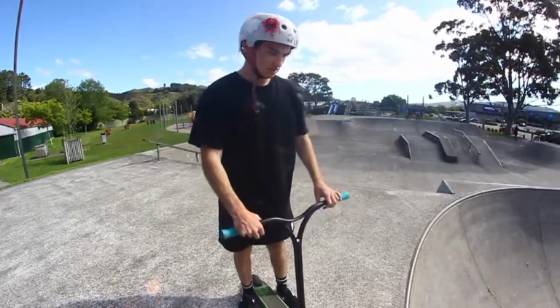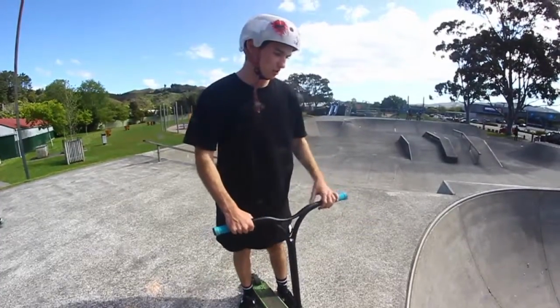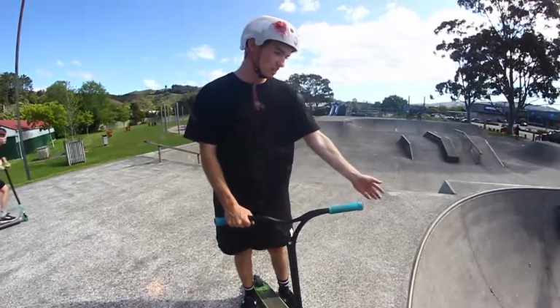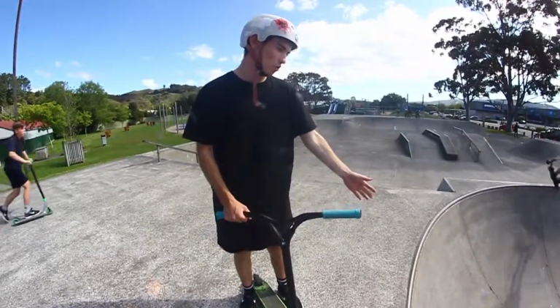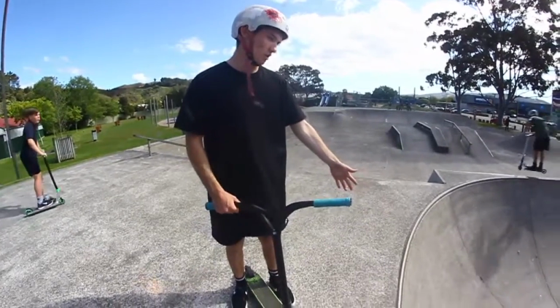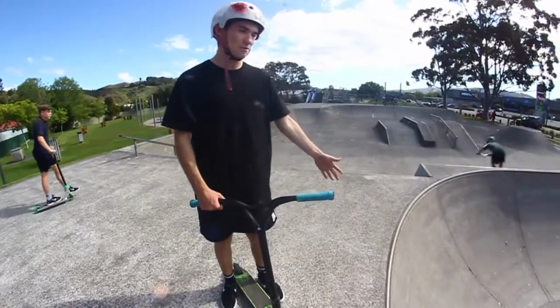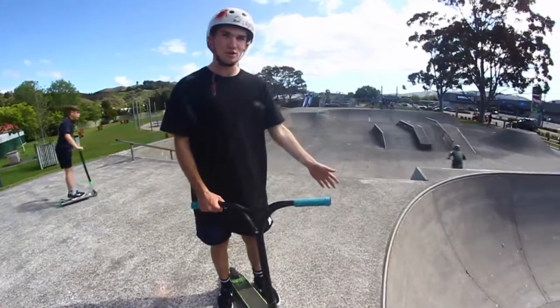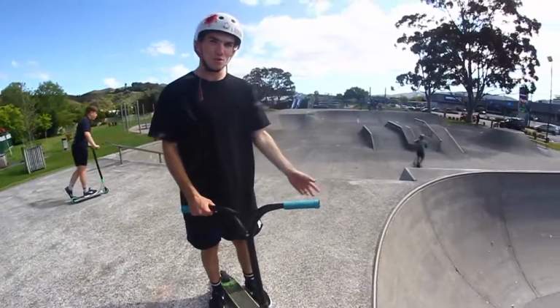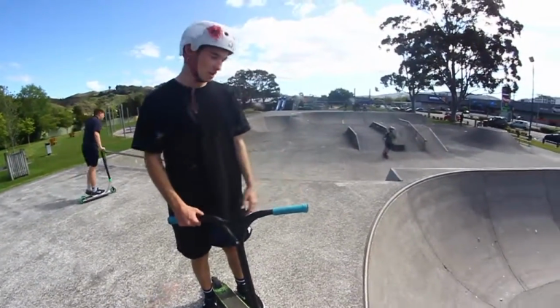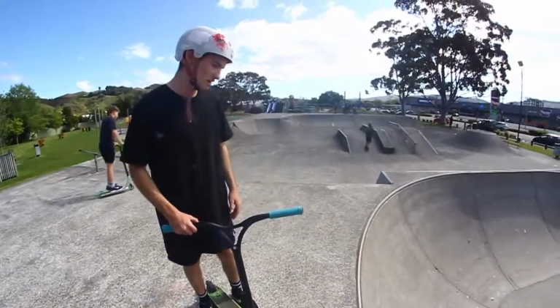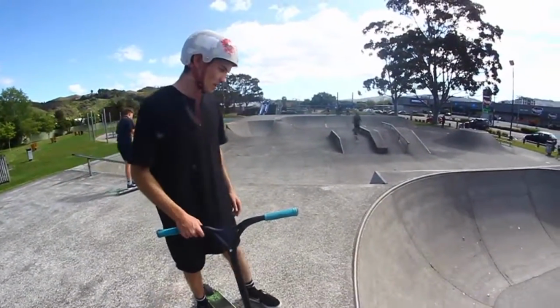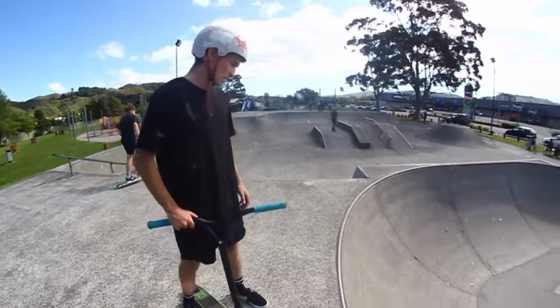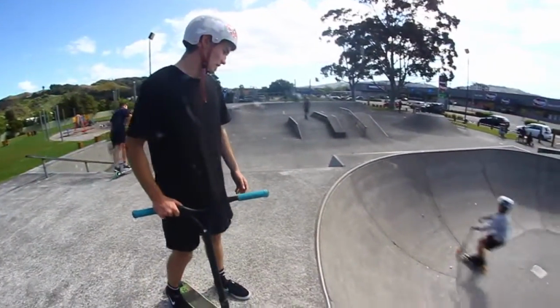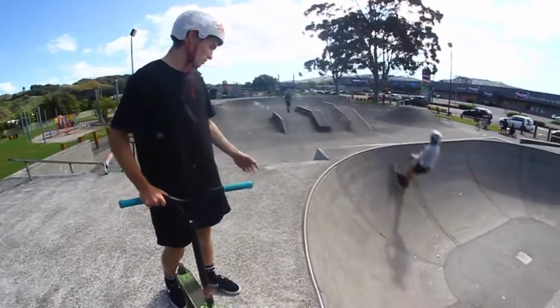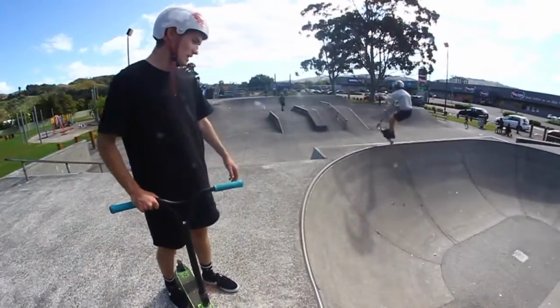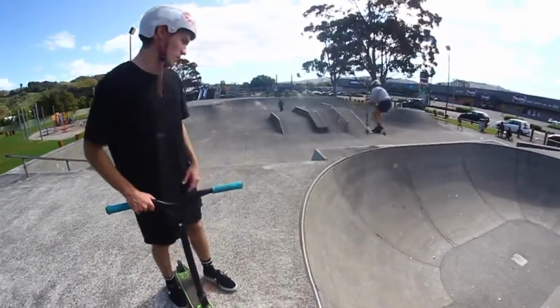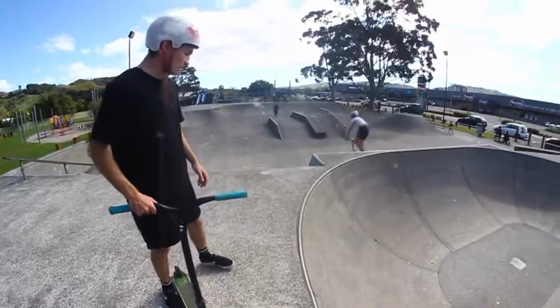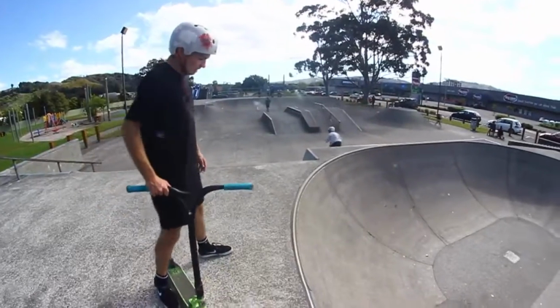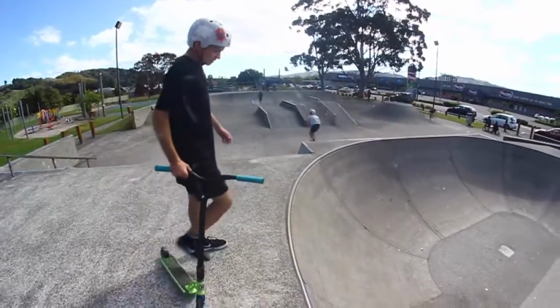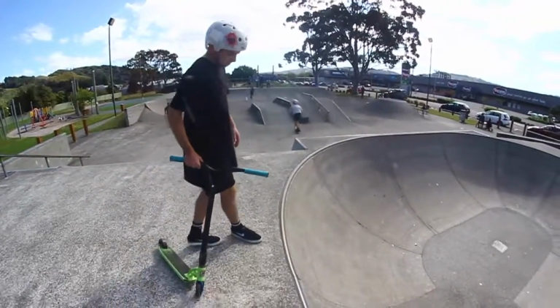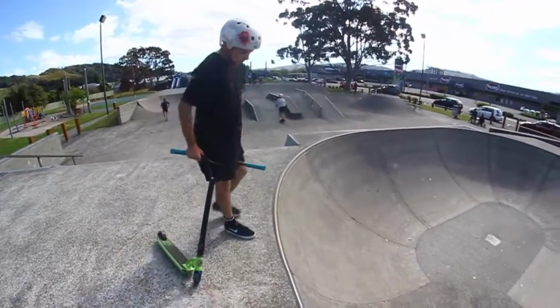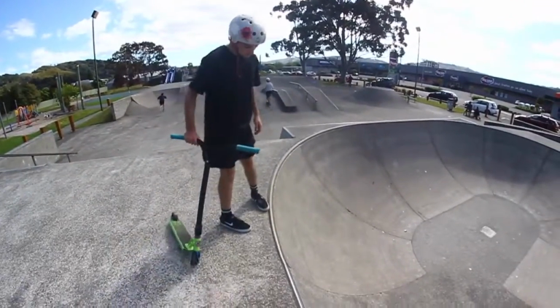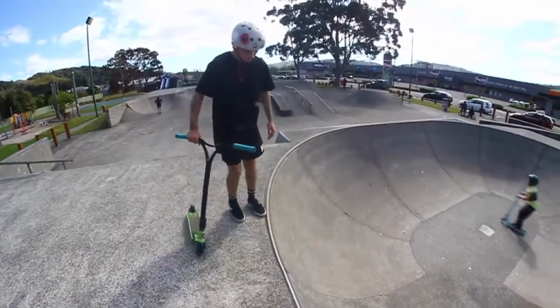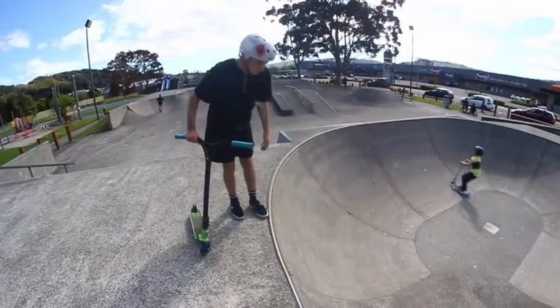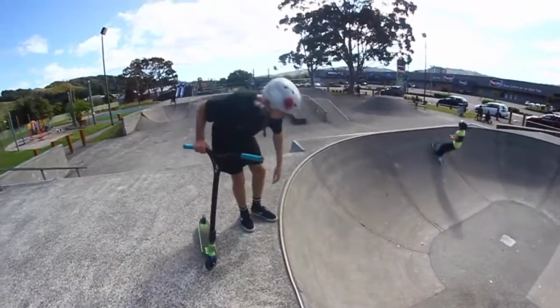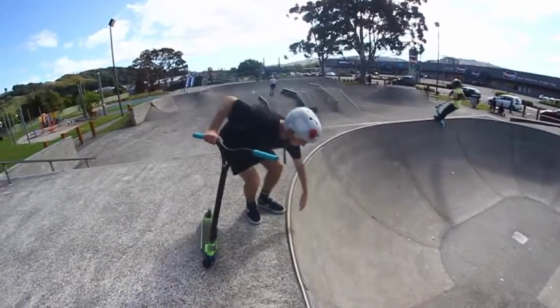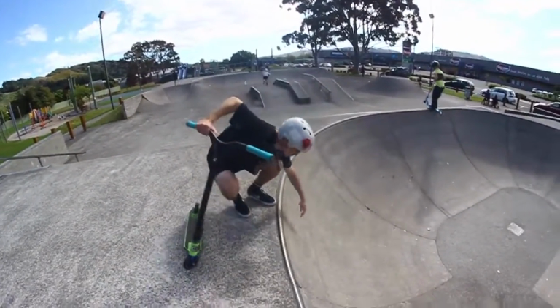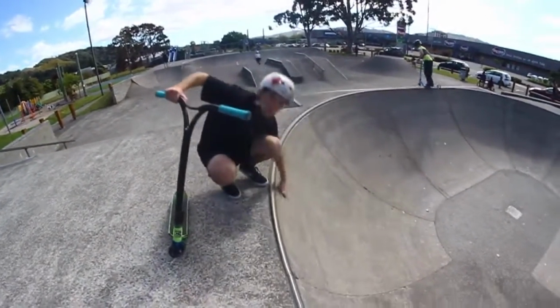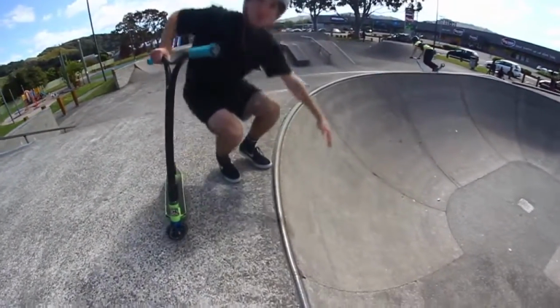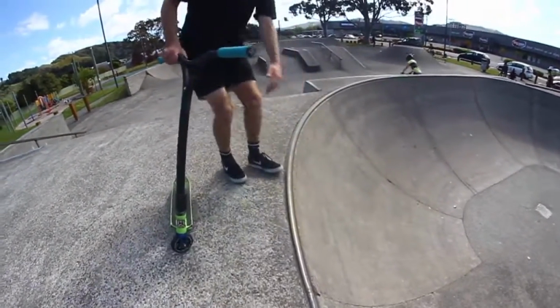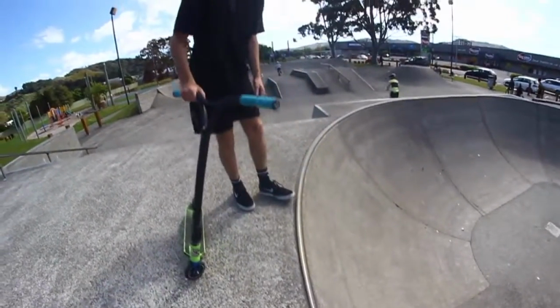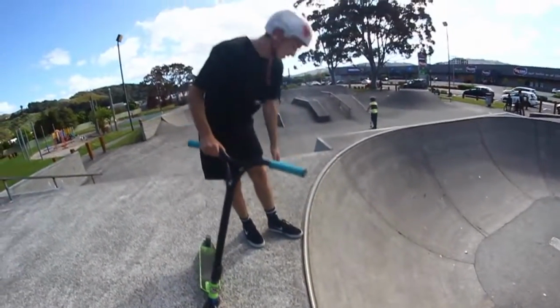So this is the quarter I prefer to do them on. It's pretty nice. You want to try and get your foot quite close to the top of the ramp. Nice kick.